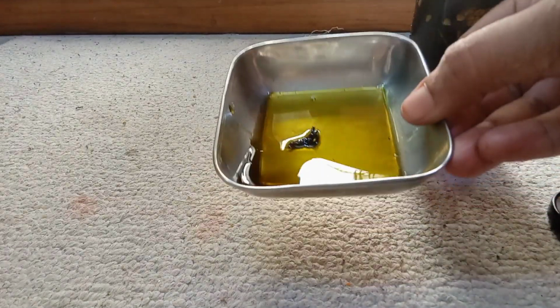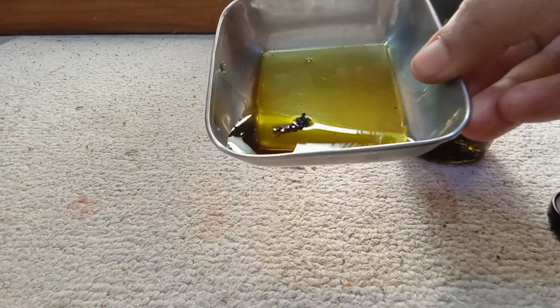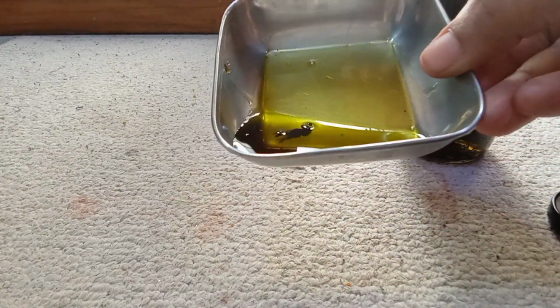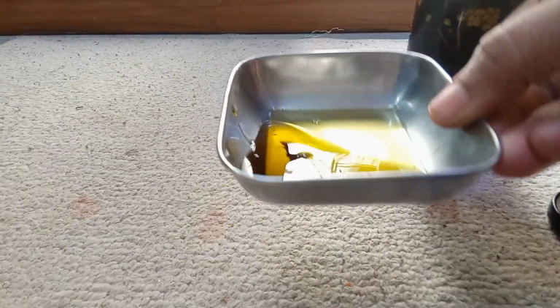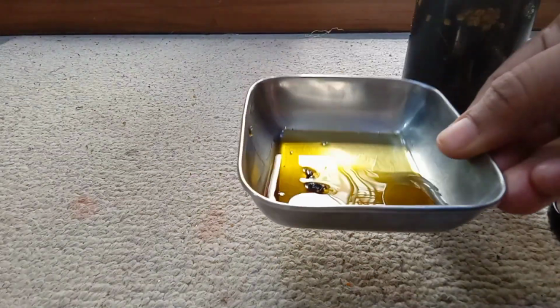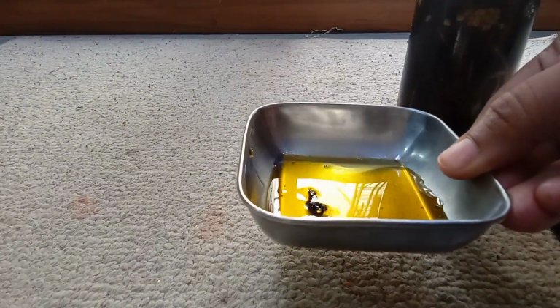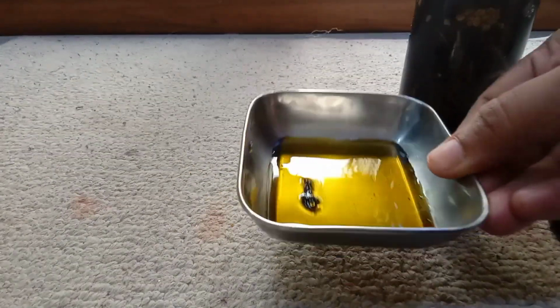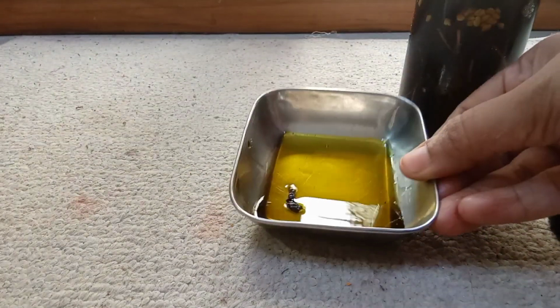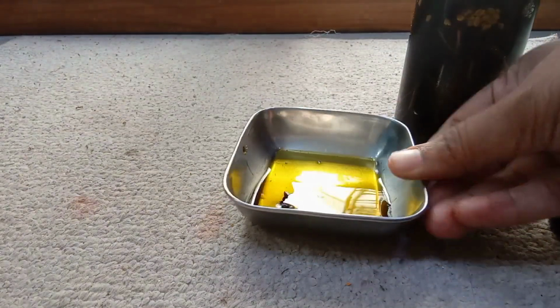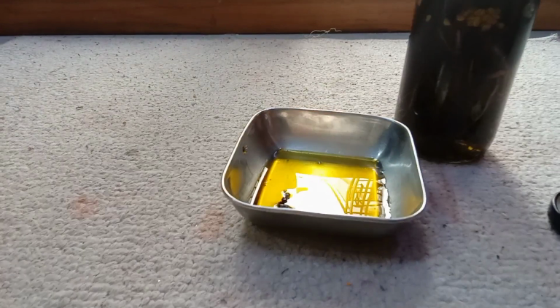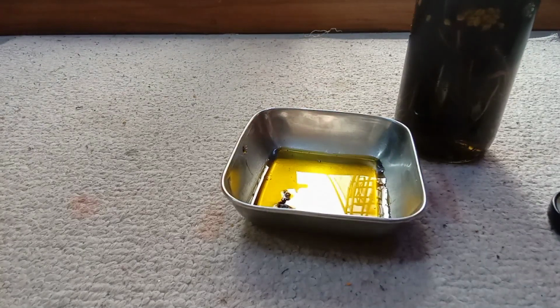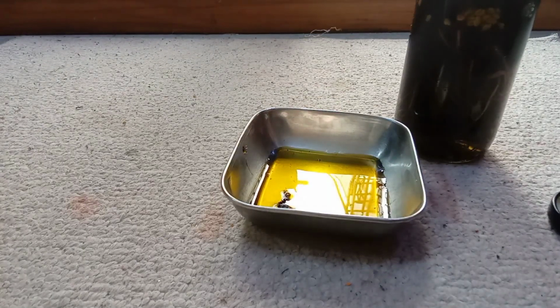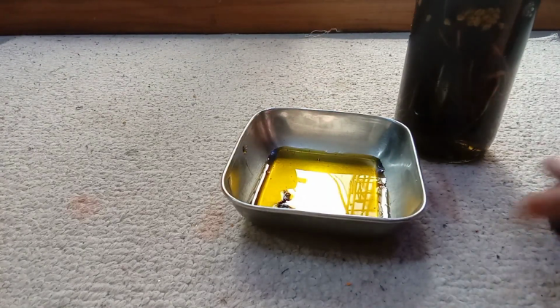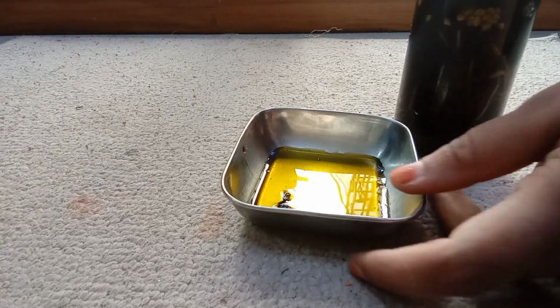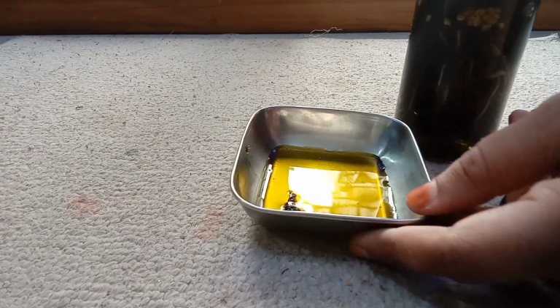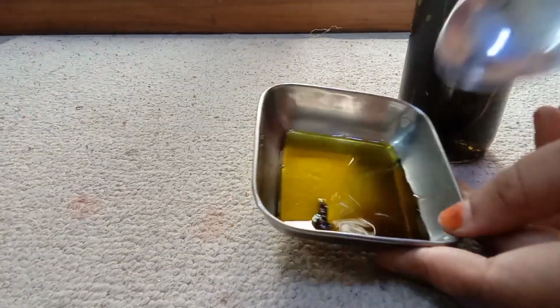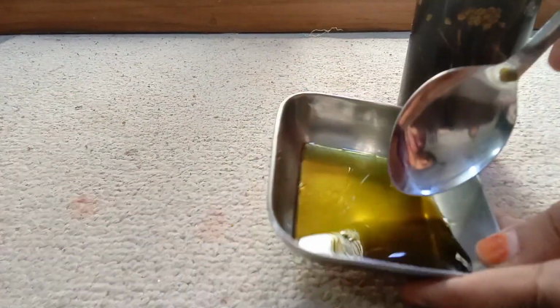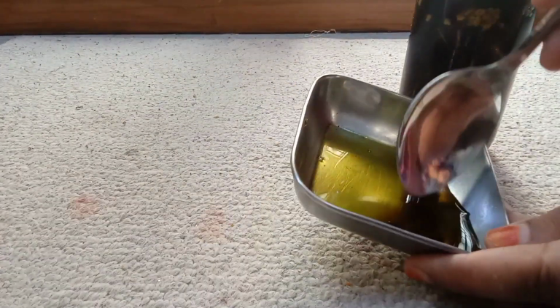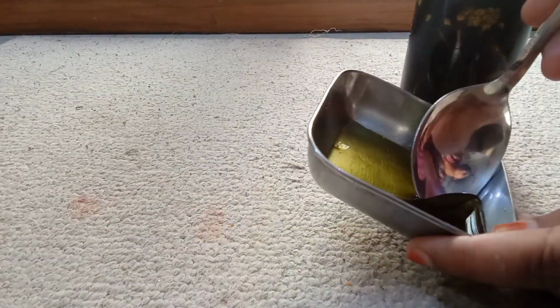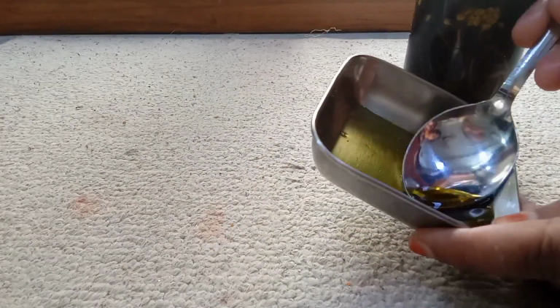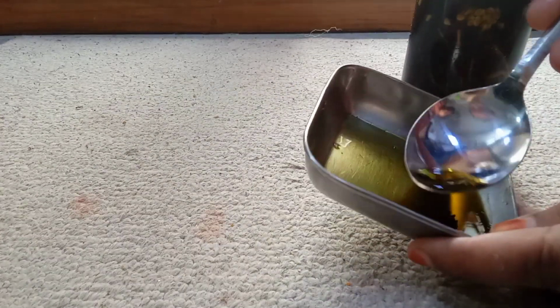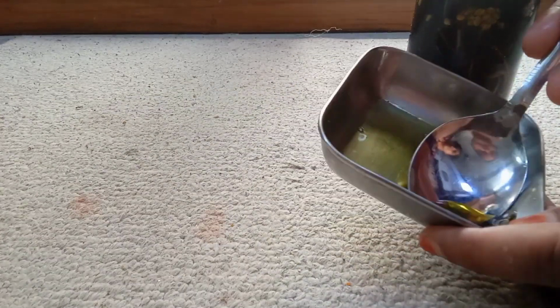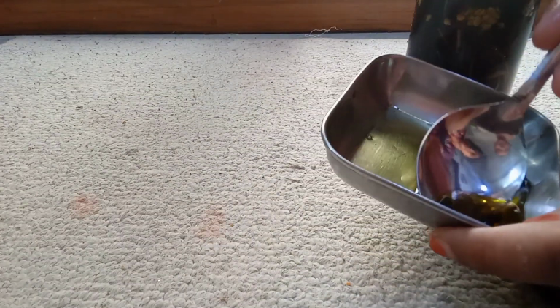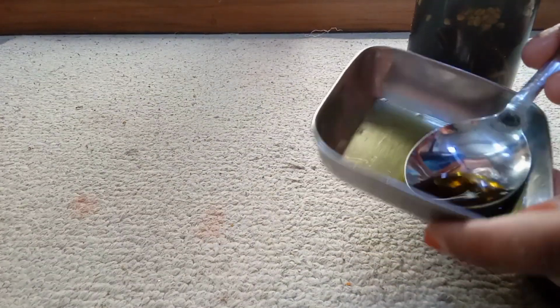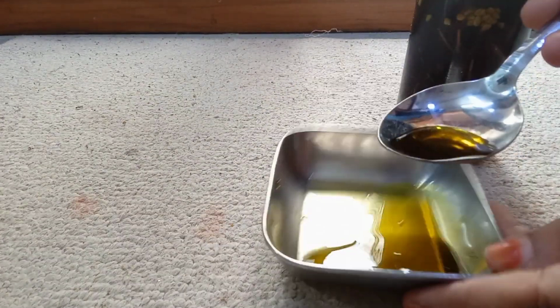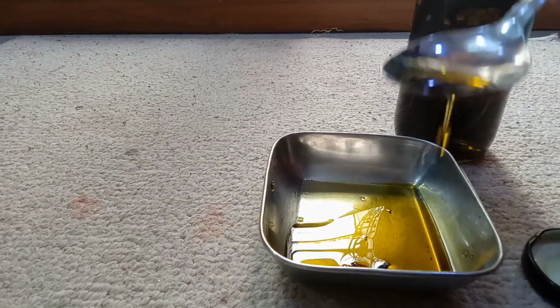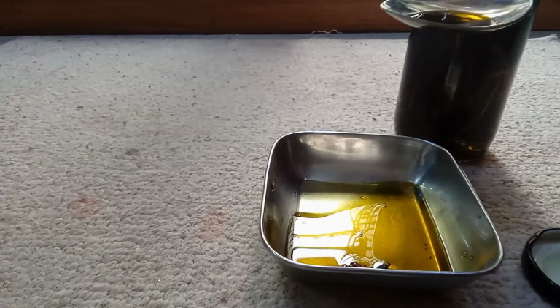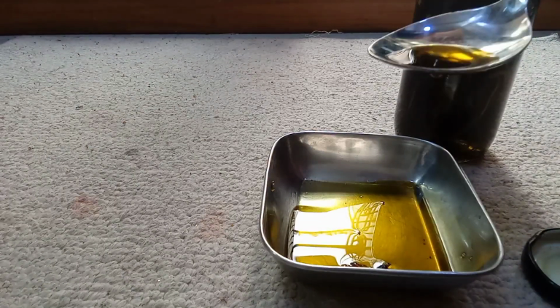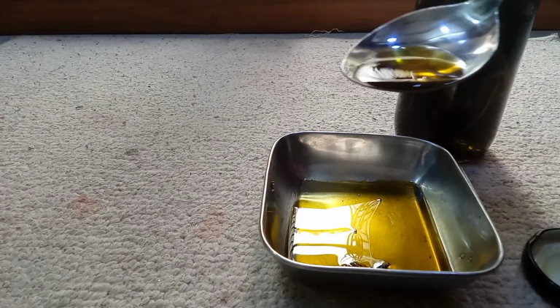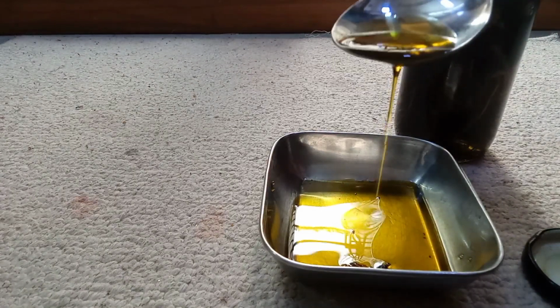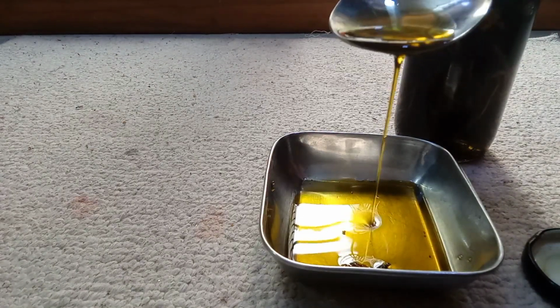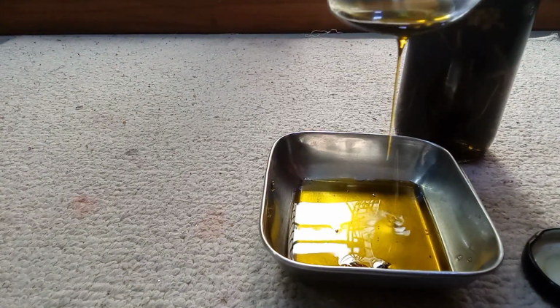I will share this video with you. Today, I am using this size. As you see, this oil will be mixed in this water. We will use this oil.